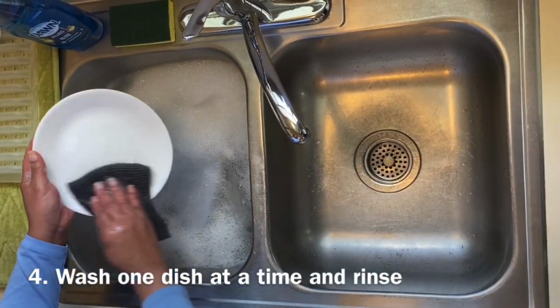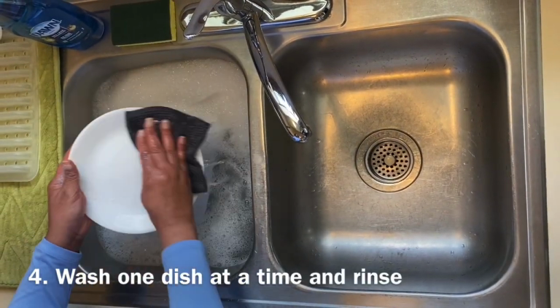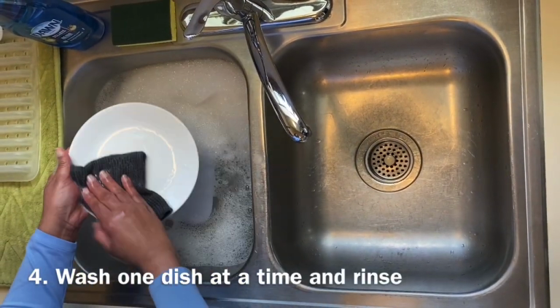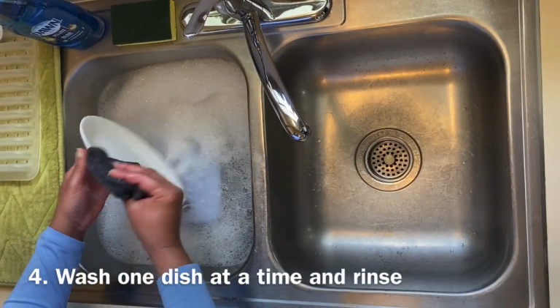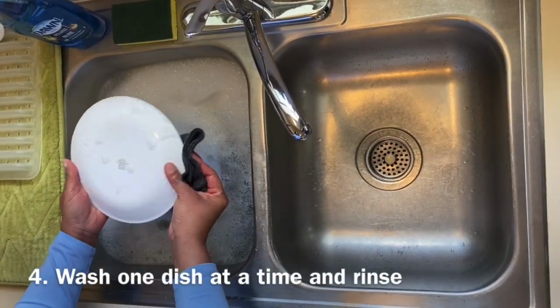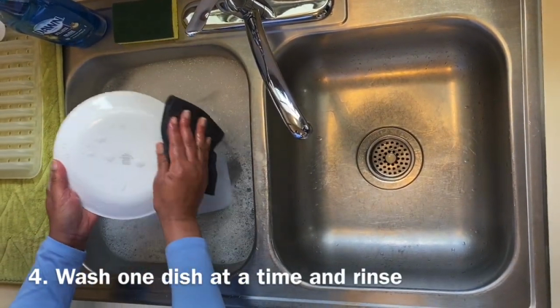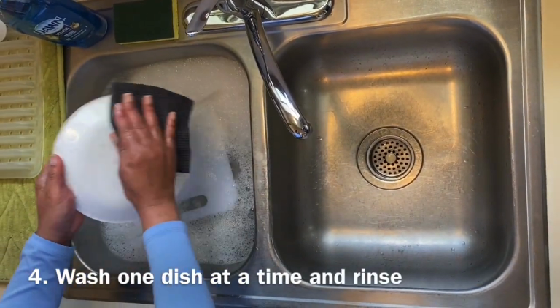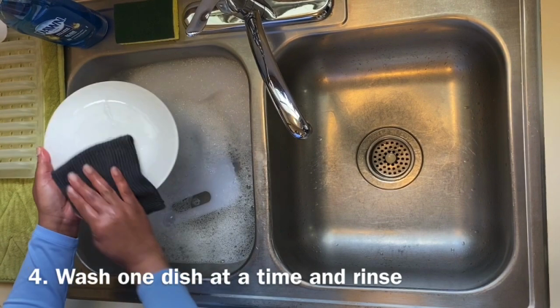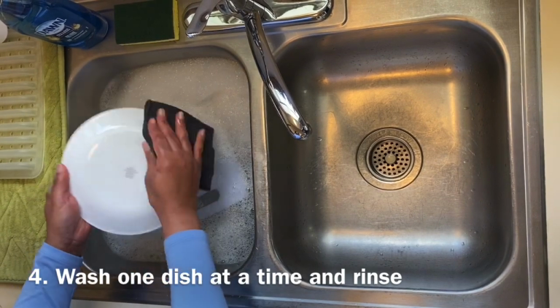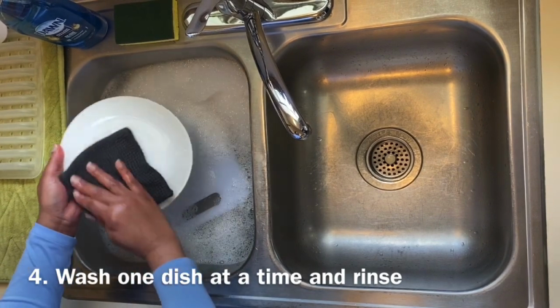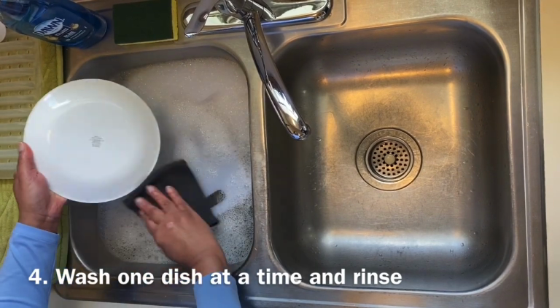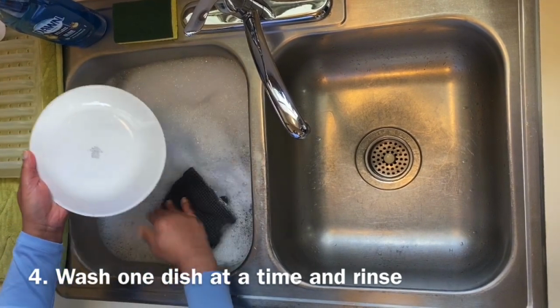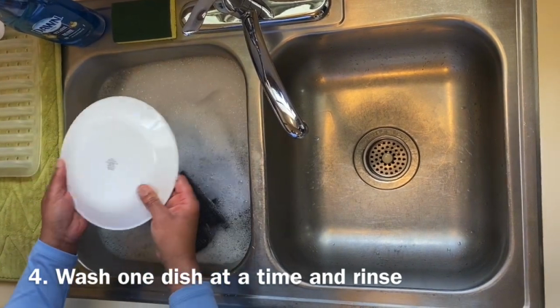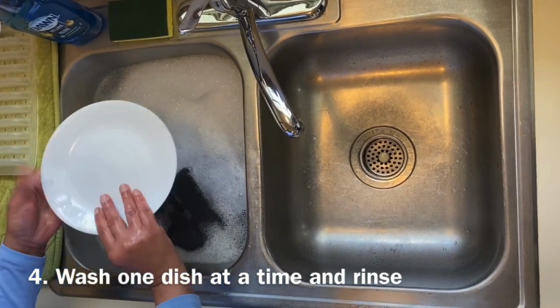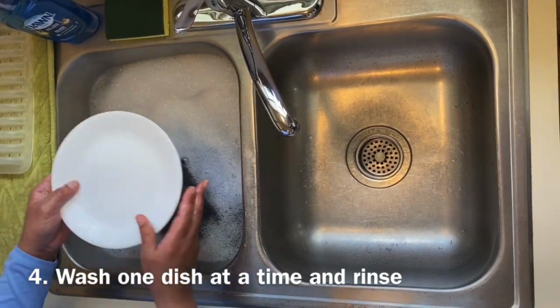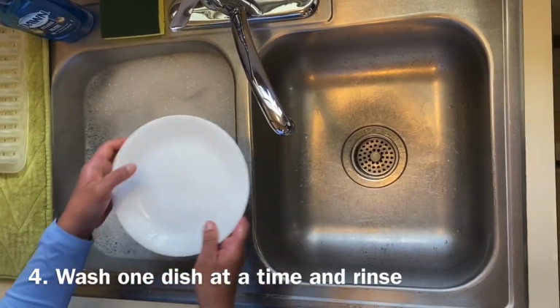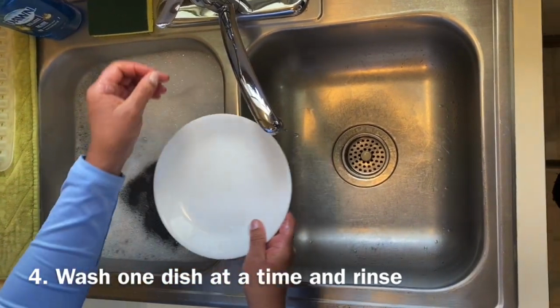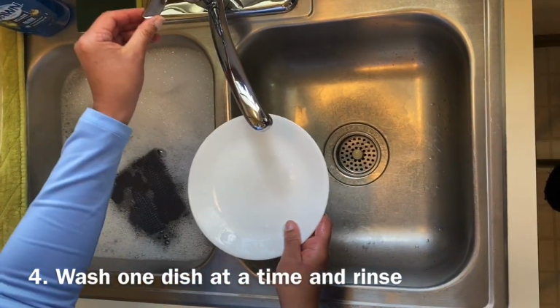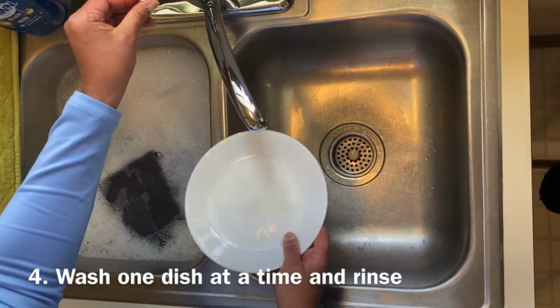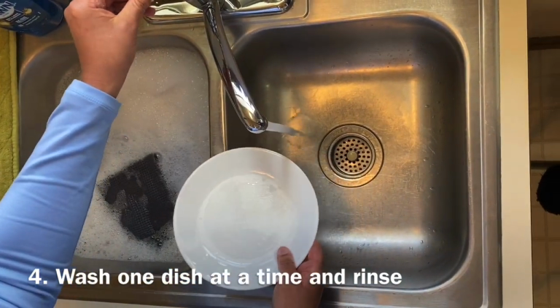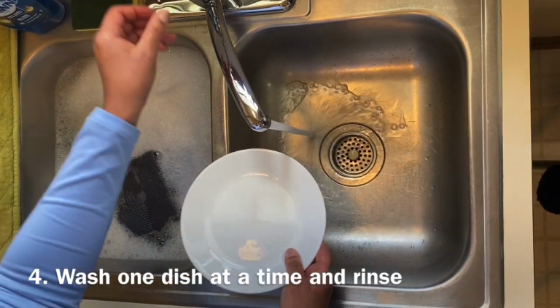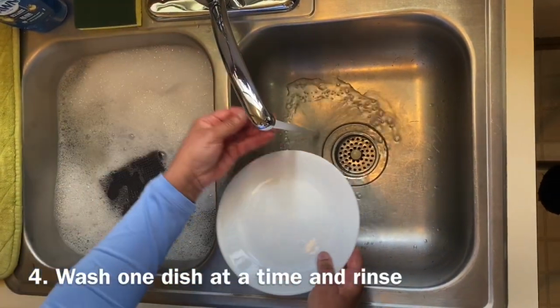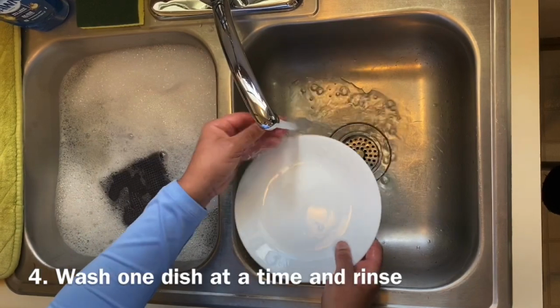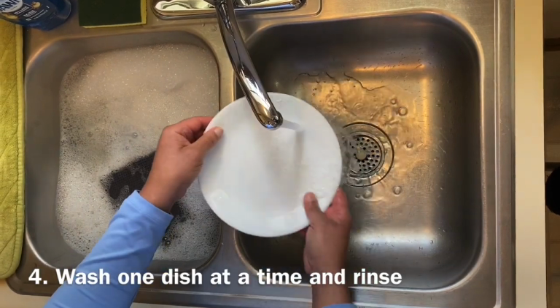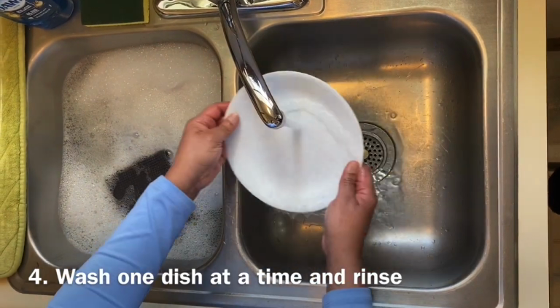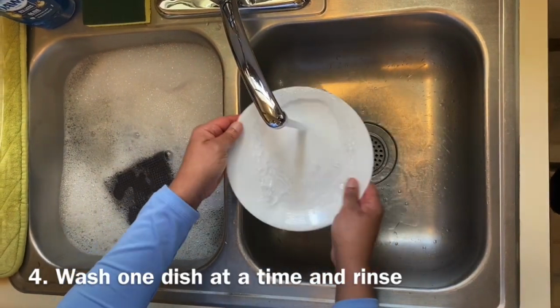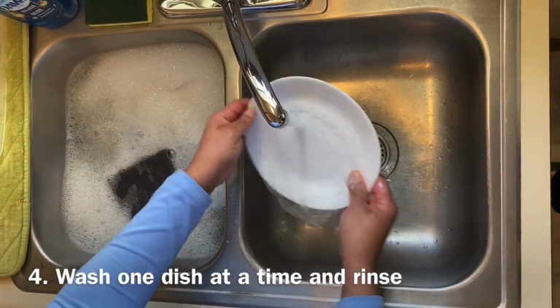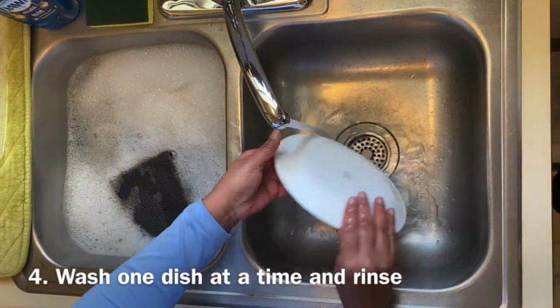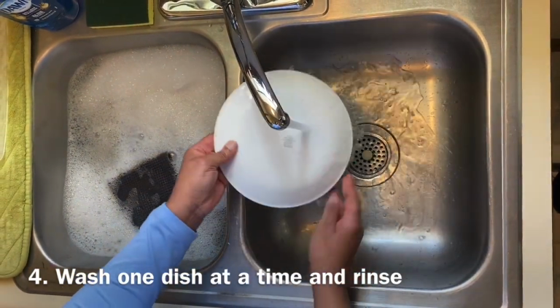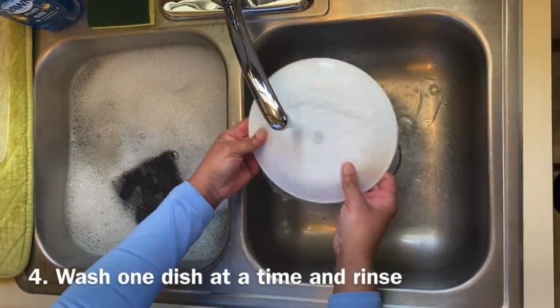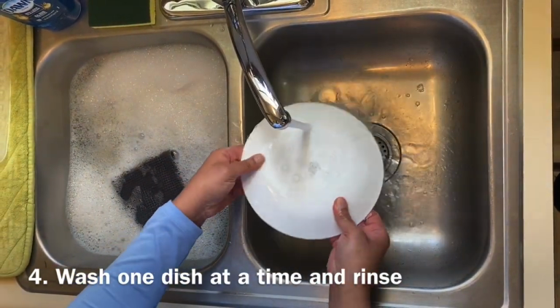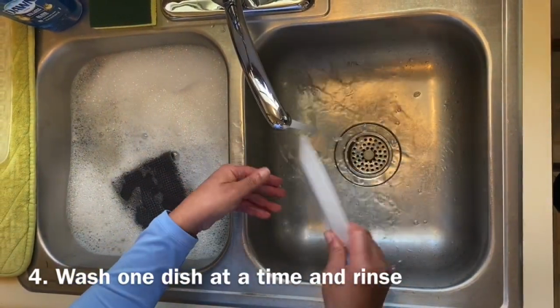After the sink is half full with warm soapy water, you want to put in a few dishes to begin soaking. Now you take one dish out and begin washing.